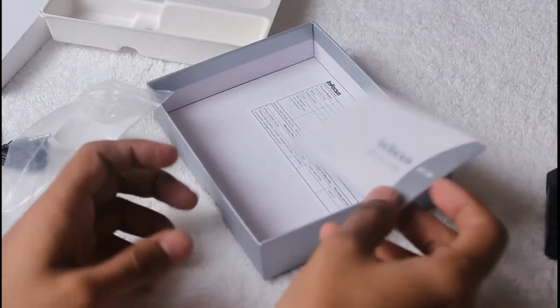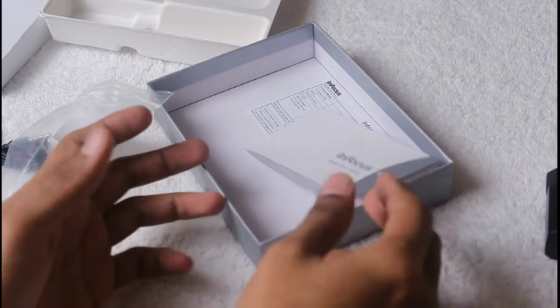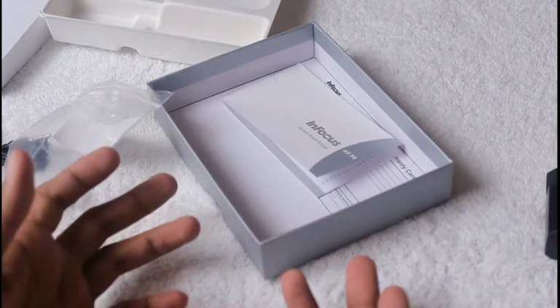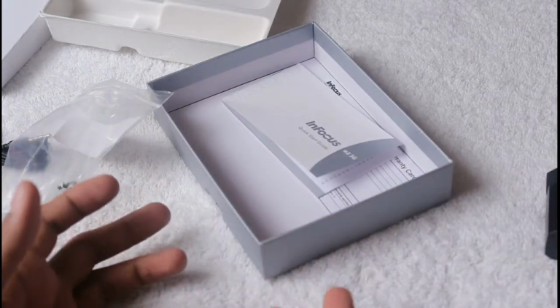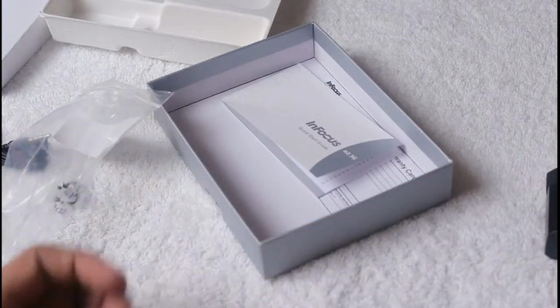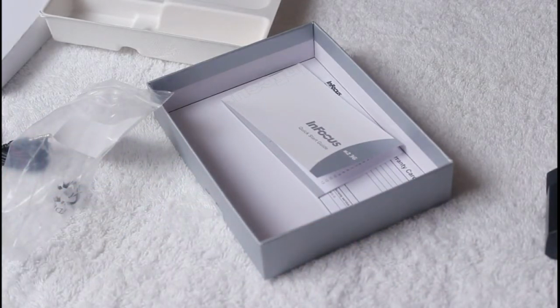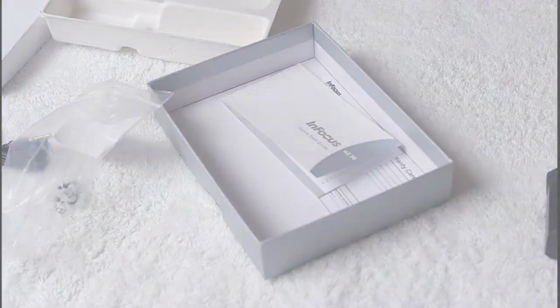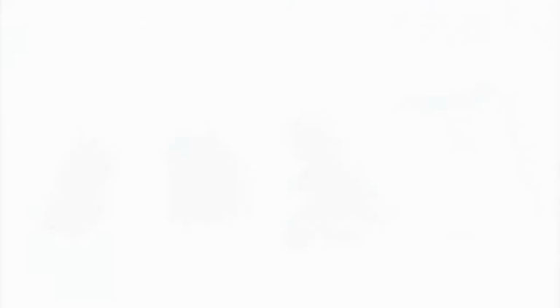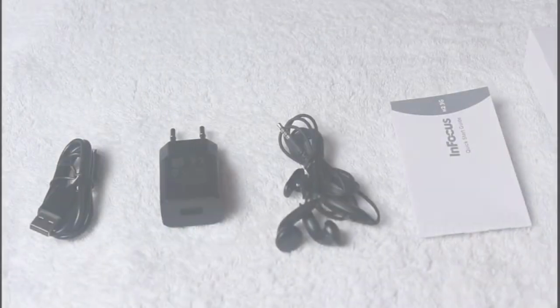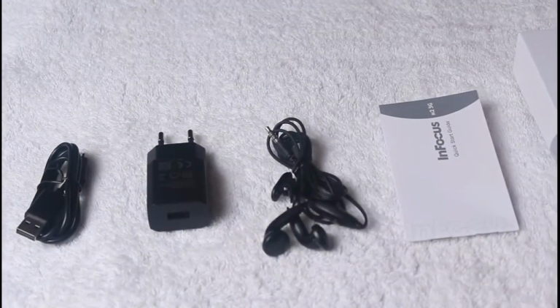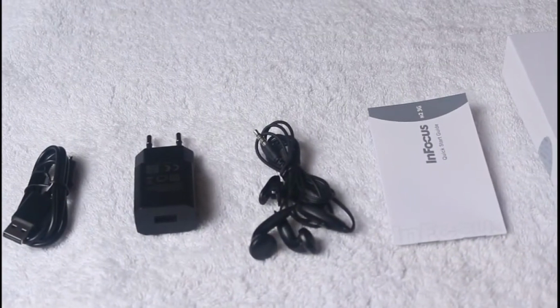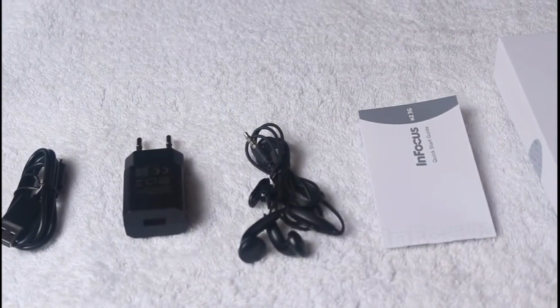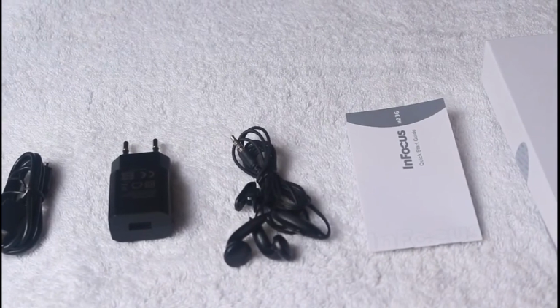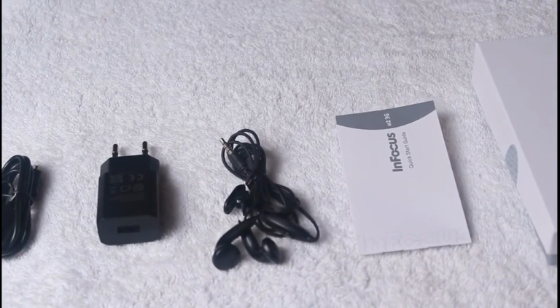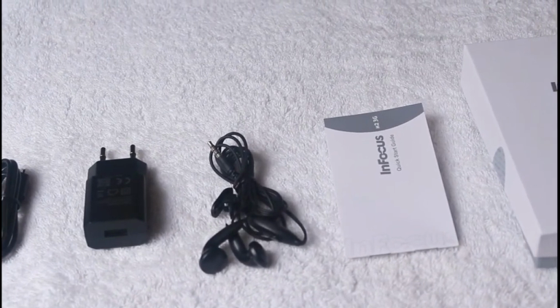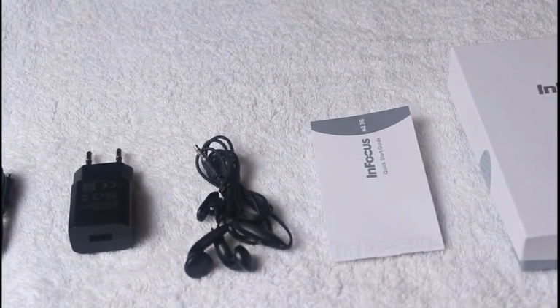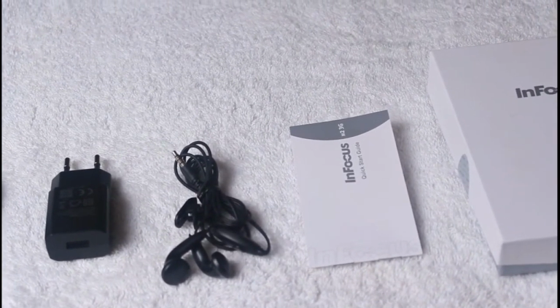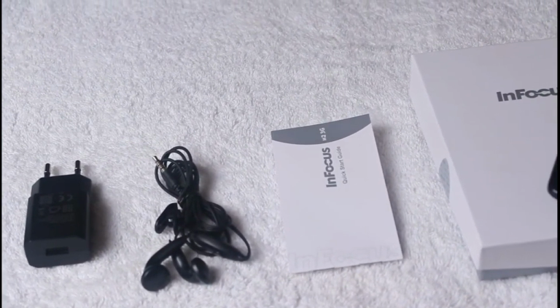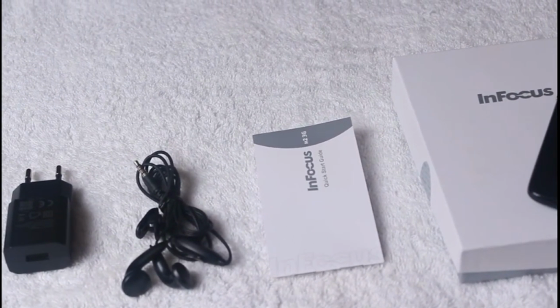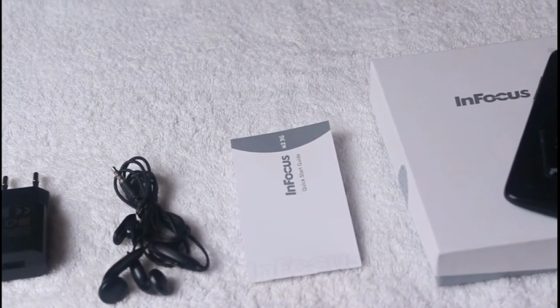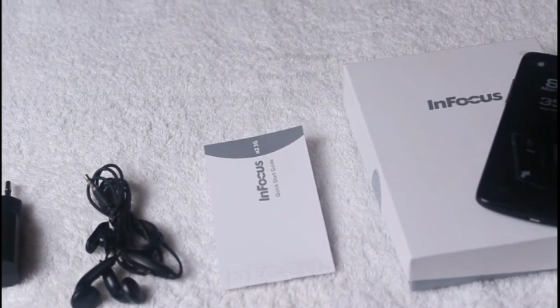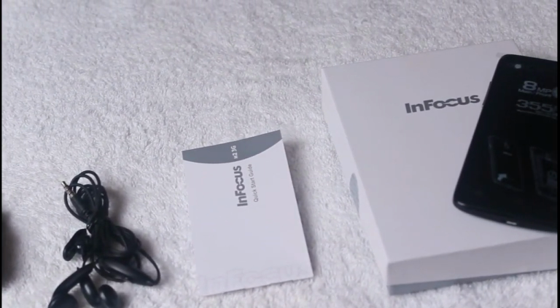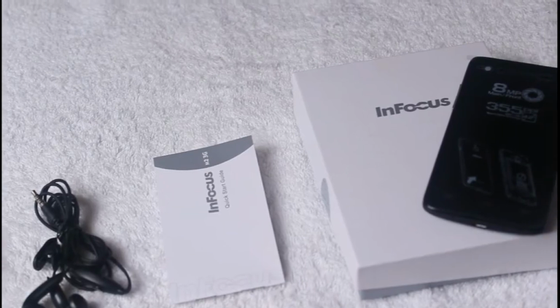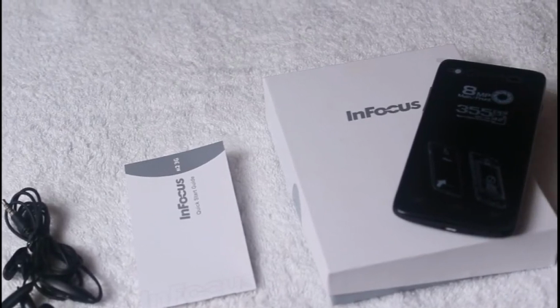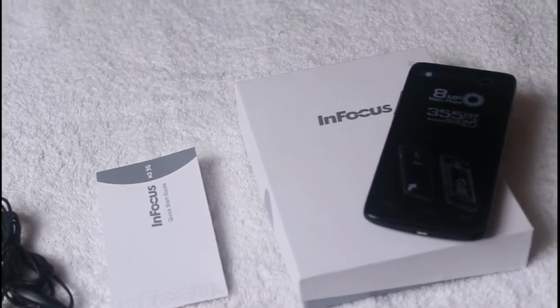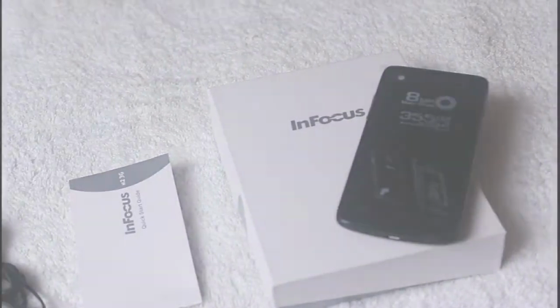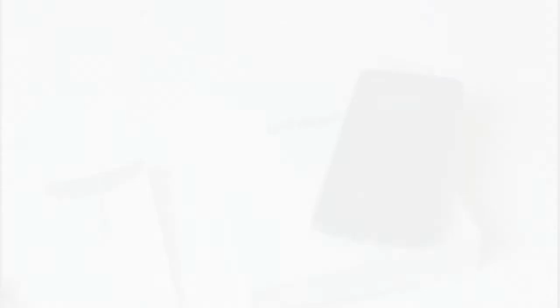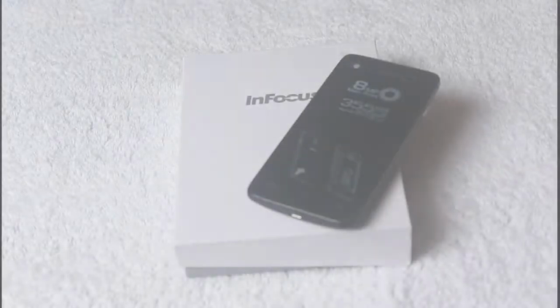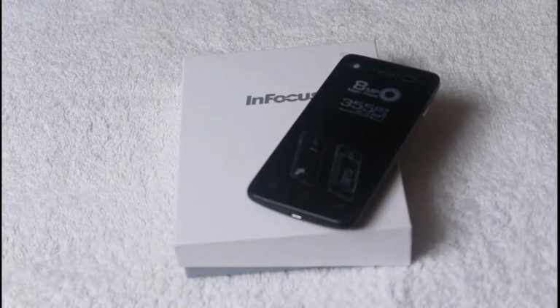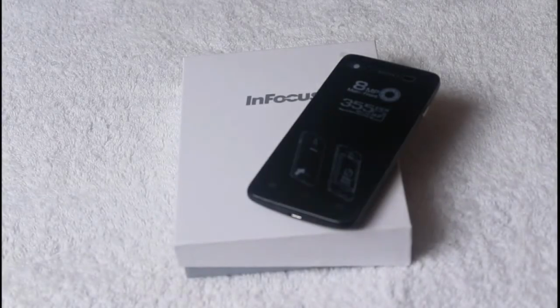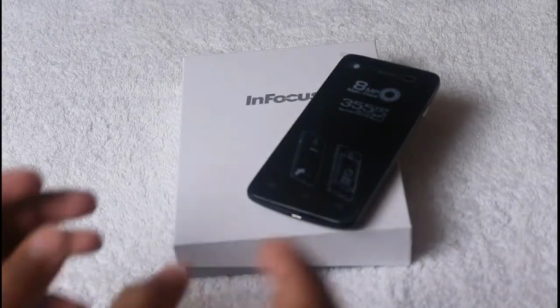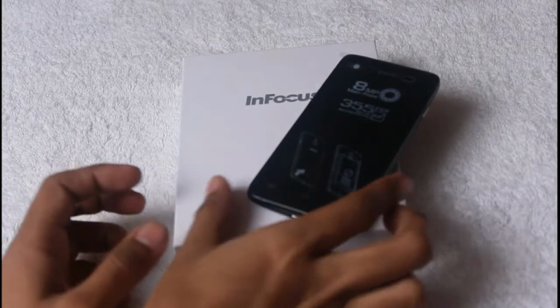The box also has a quick start guide so that users can easily use the smartphone. To recap, the box includes a data cable, an AC charger, a headset, a quick start guide, and the smartphone itself.